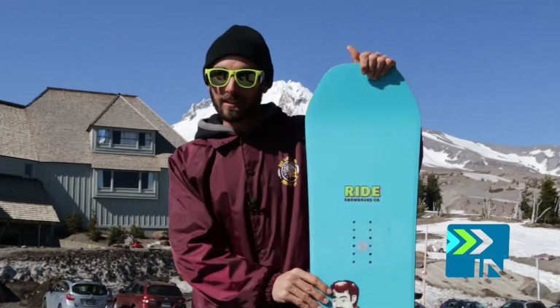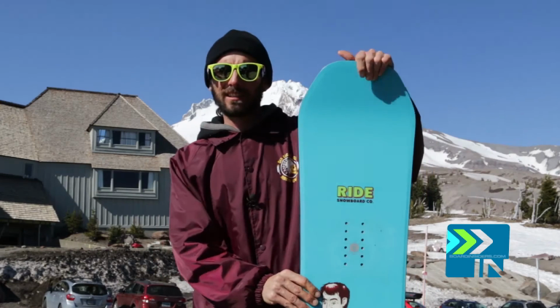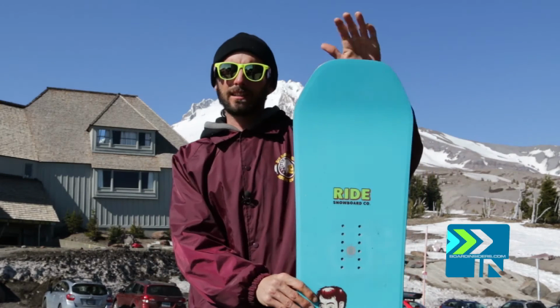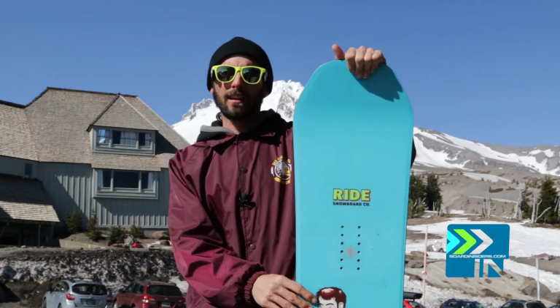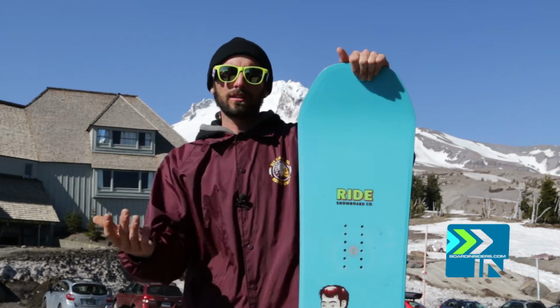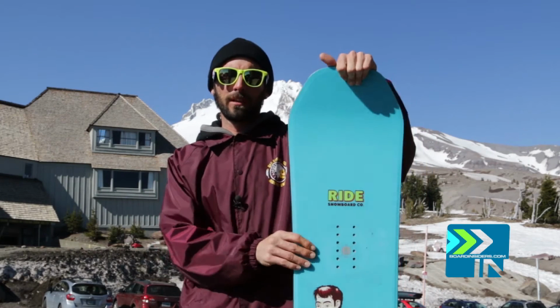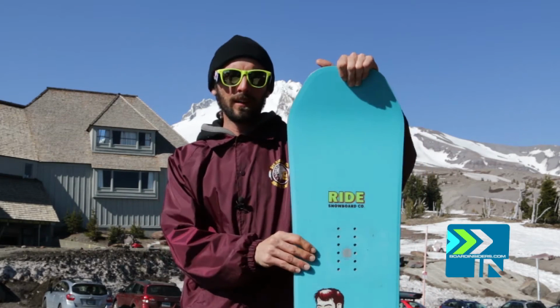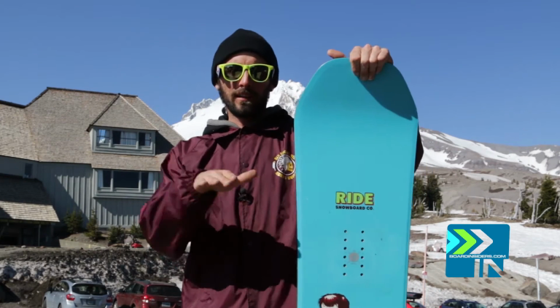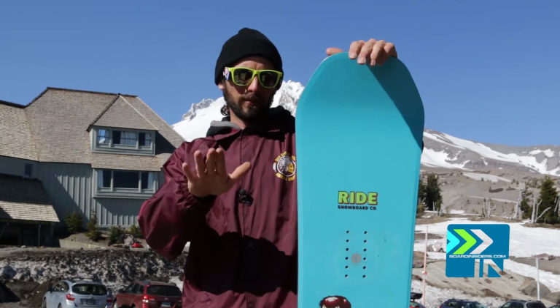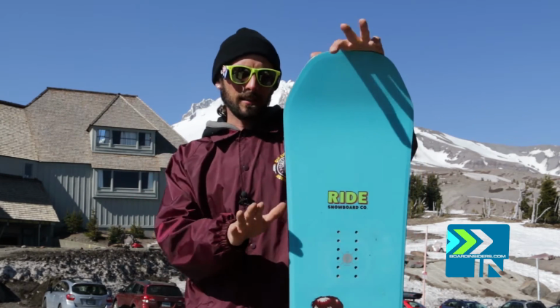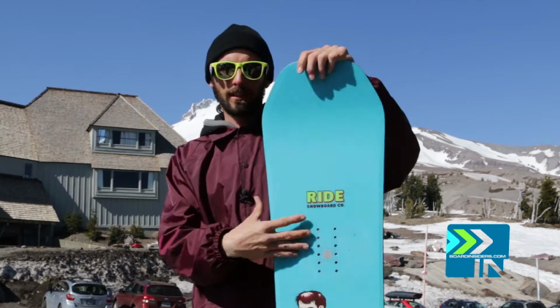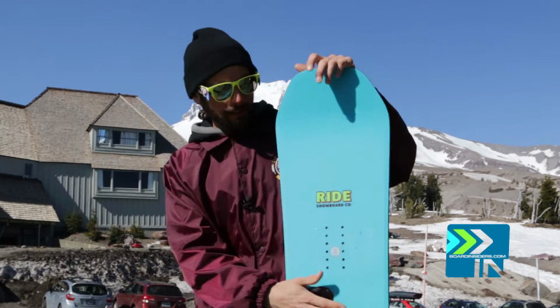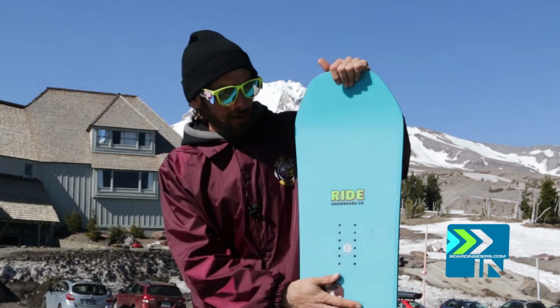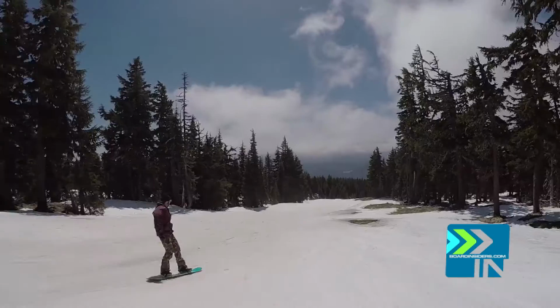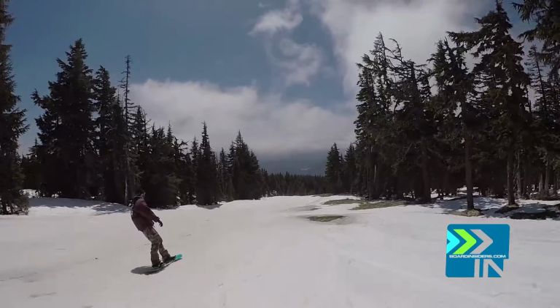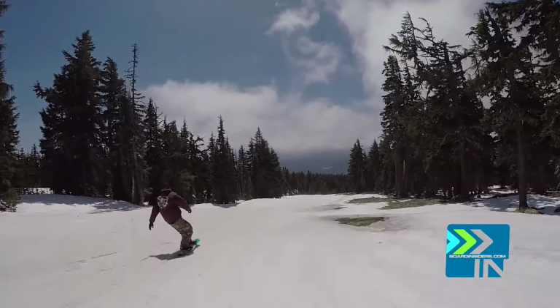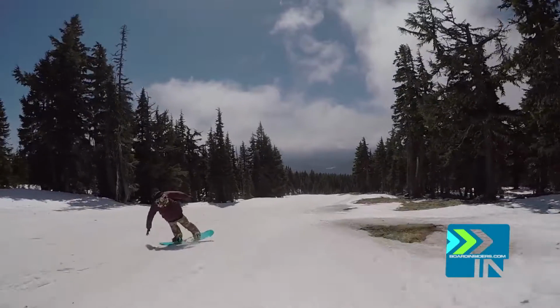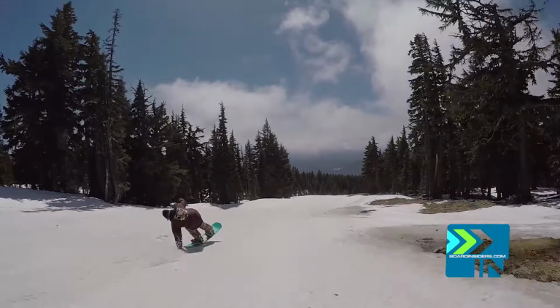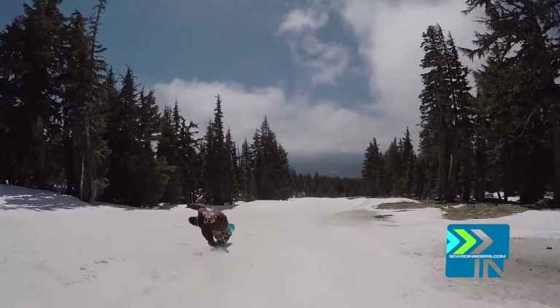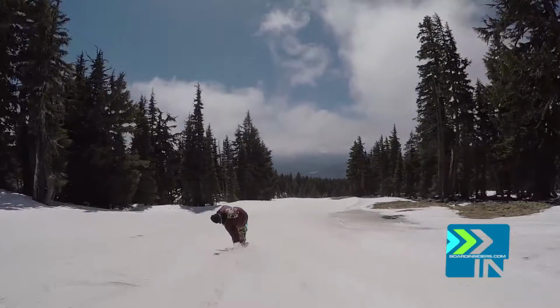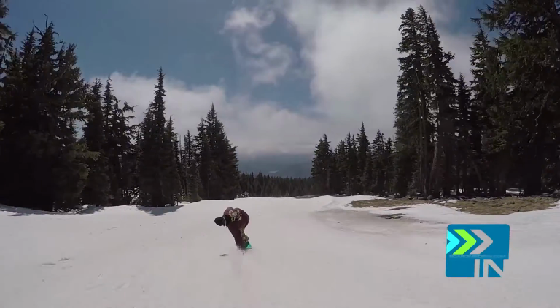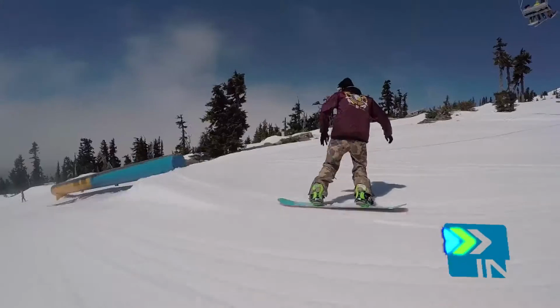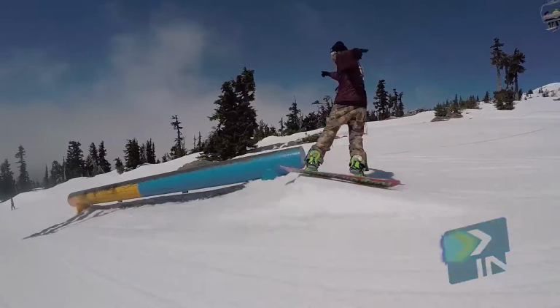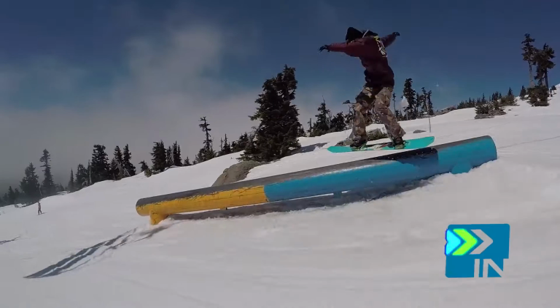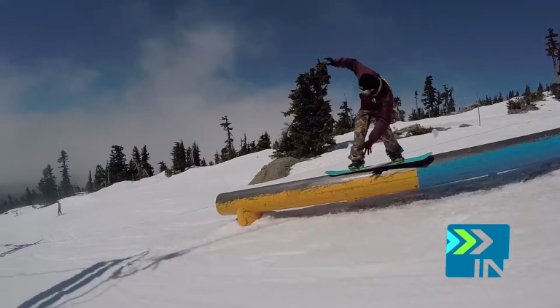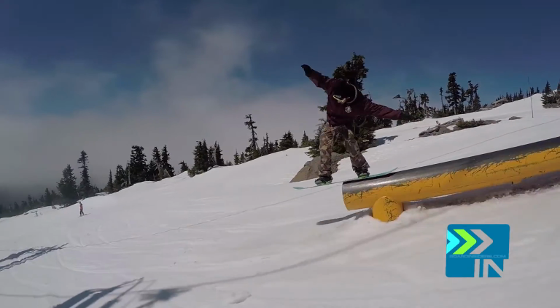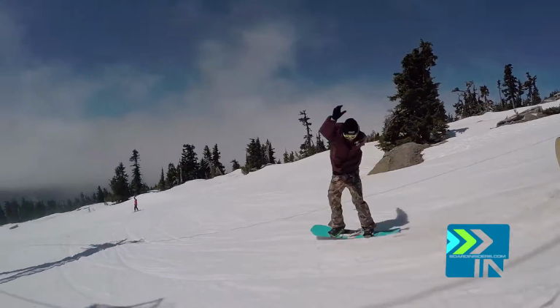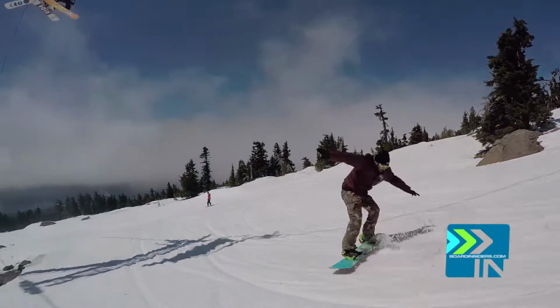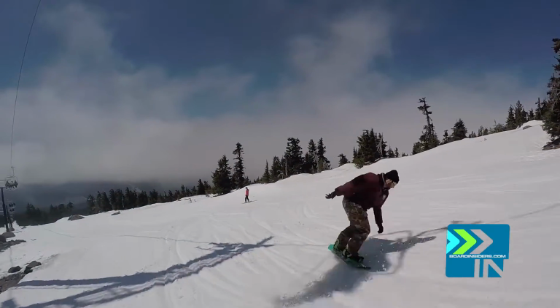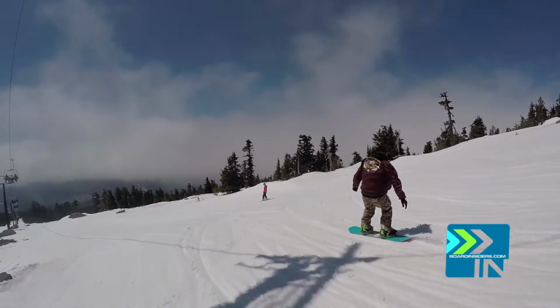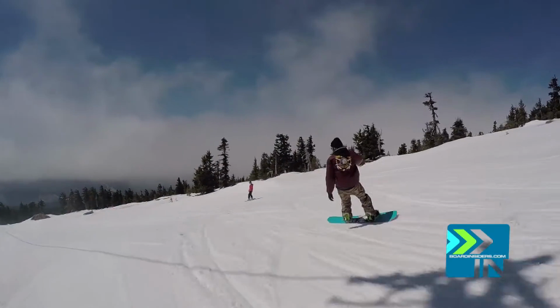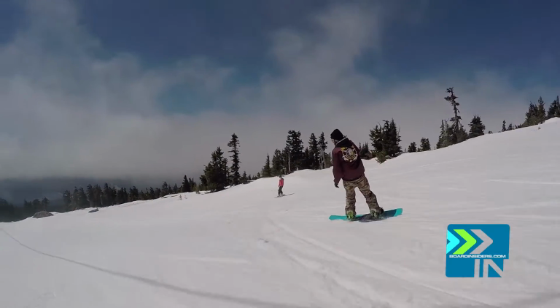The stiffness is a 6 out of 10, just over medium. It definitely retains some of the stiffness in this camber, but it will bend when you want it to. And it really, really pops with authority — it gets you up and in the air when you release.